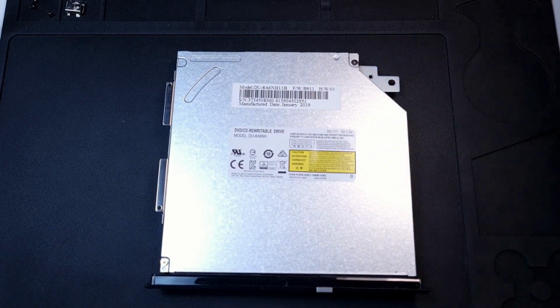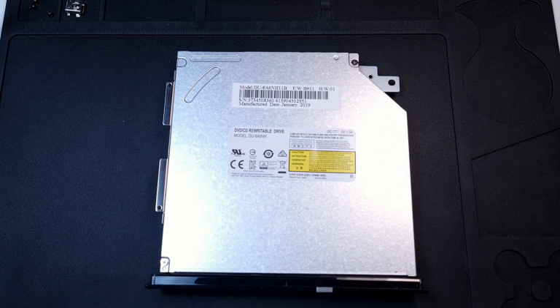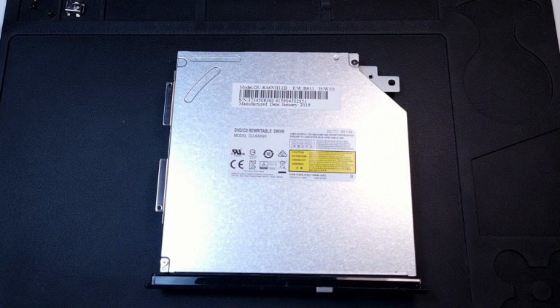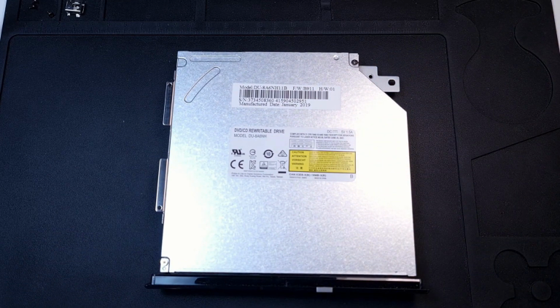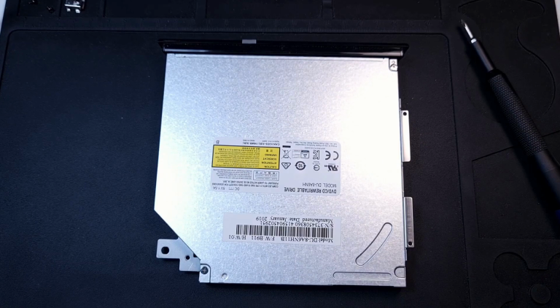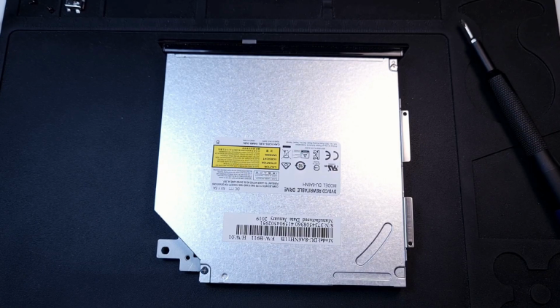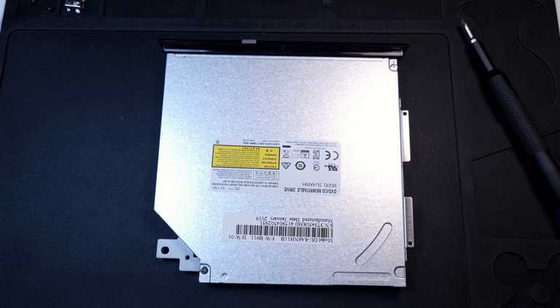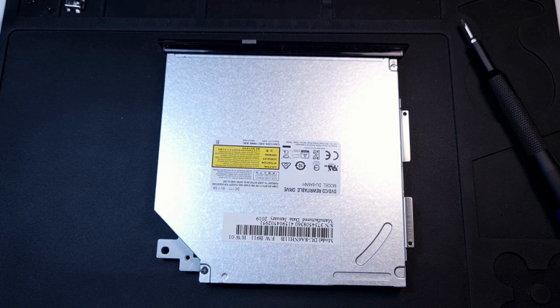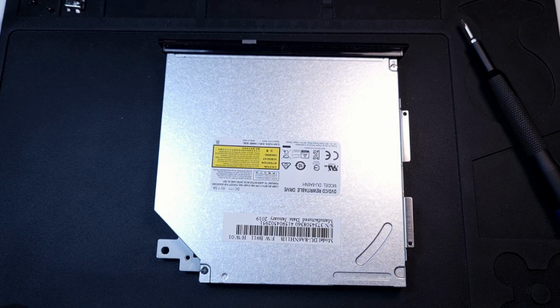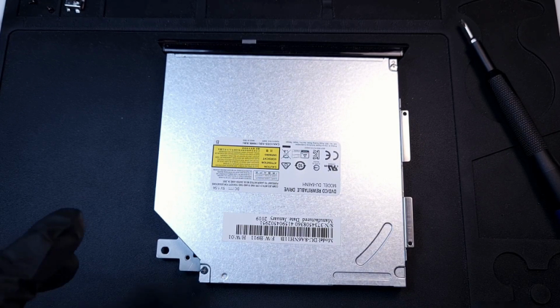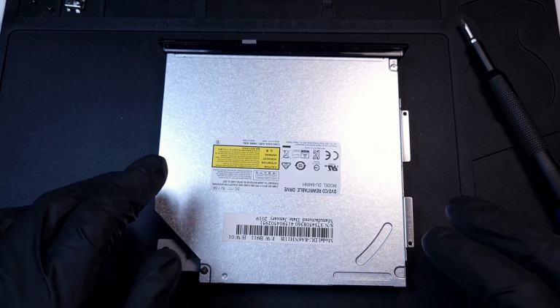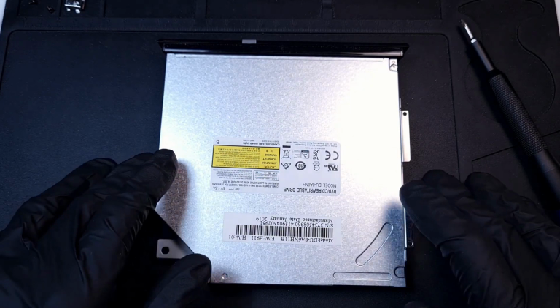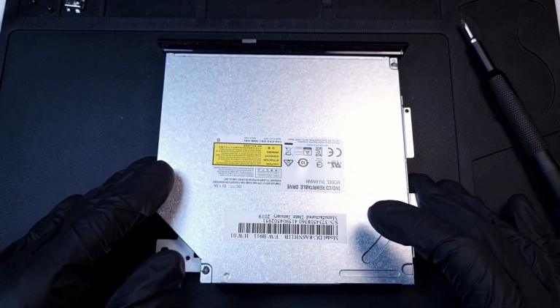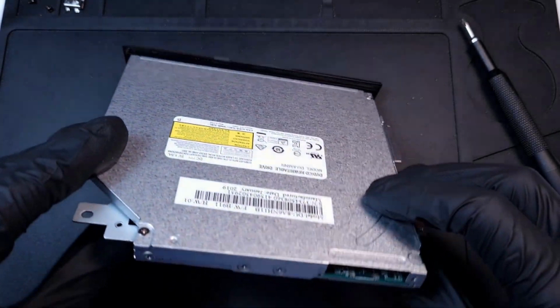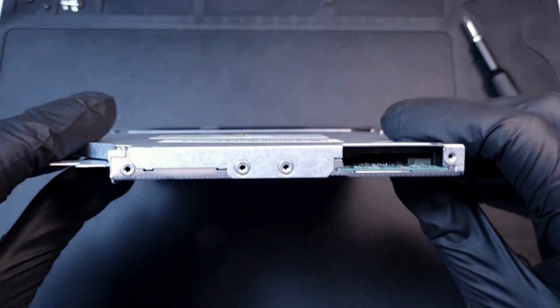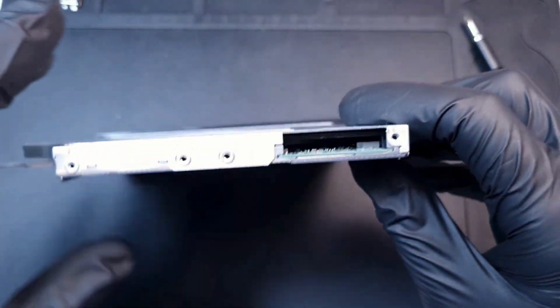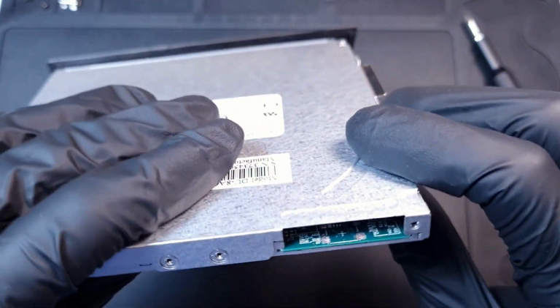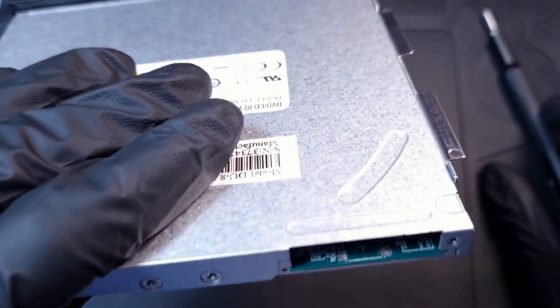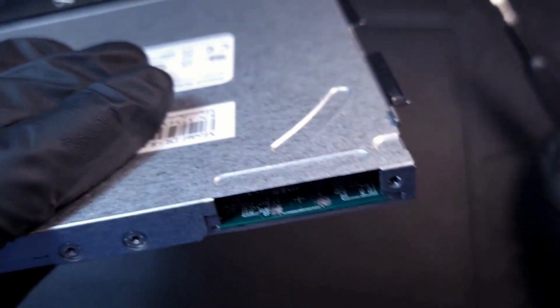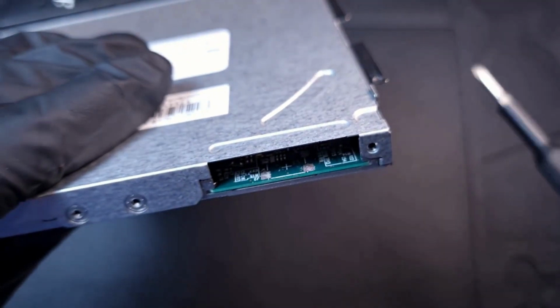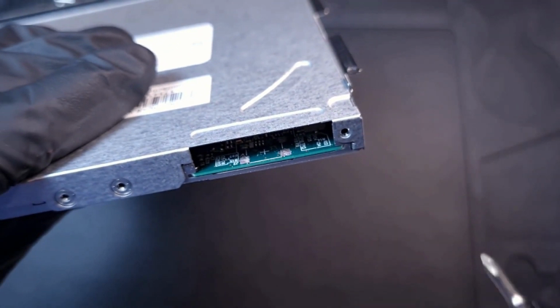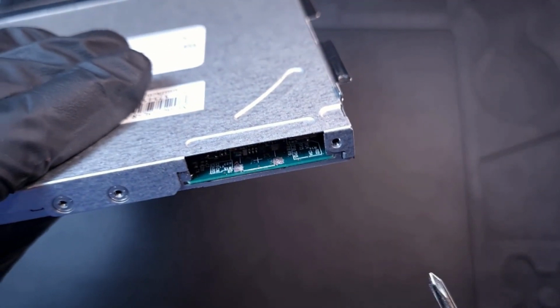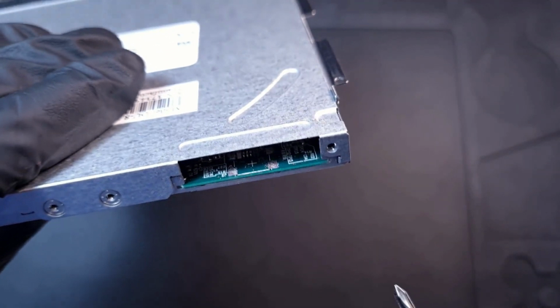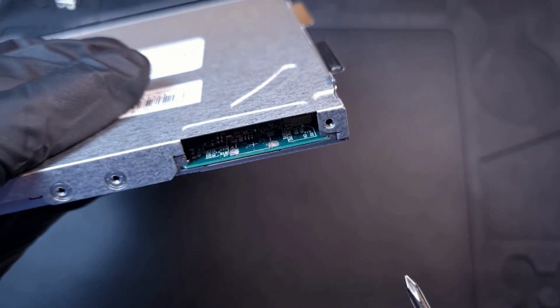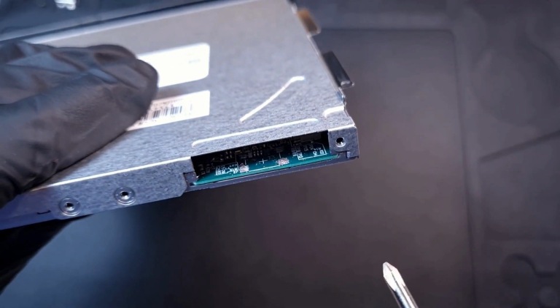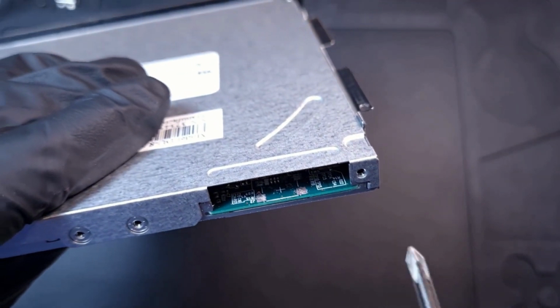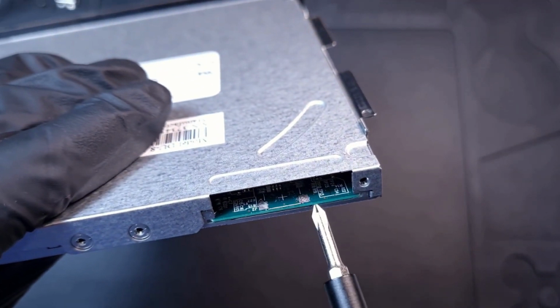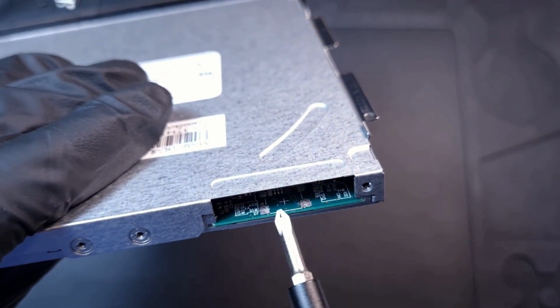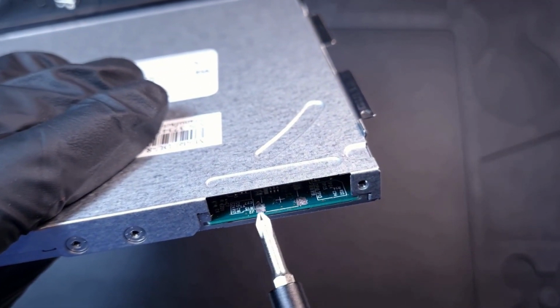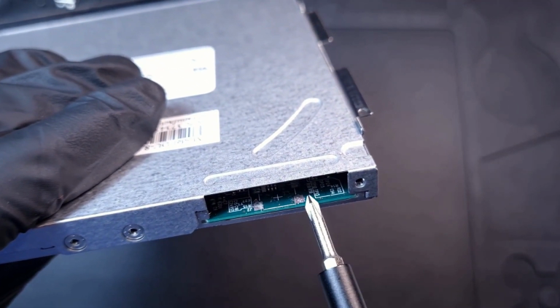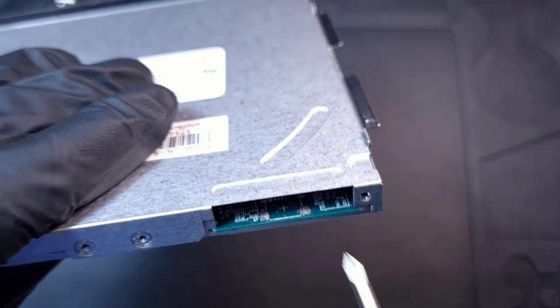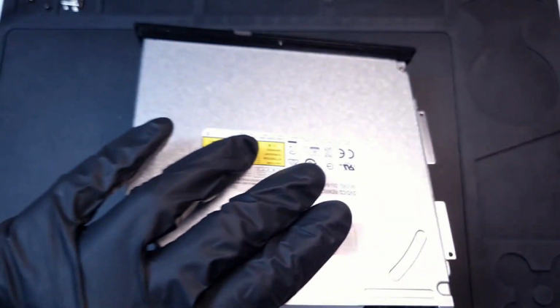A friend gave me this external DVD drive. It's broken — the USB connector is ripped off. He asked me to retrieve a disc that's stuck inside, but I think I can repair the connector as well.